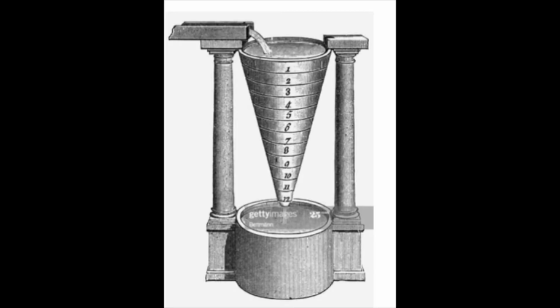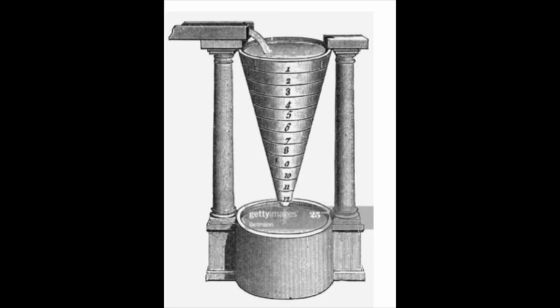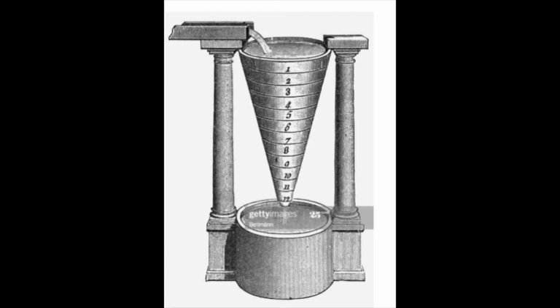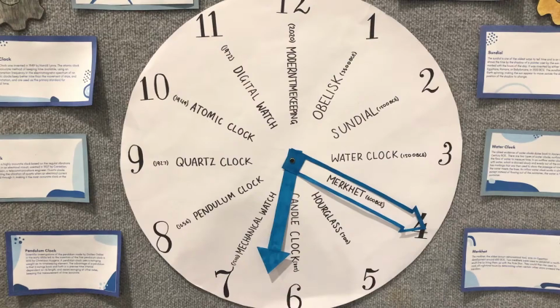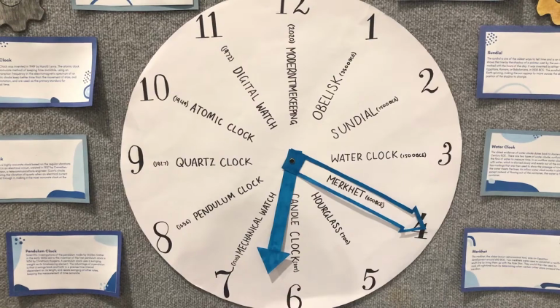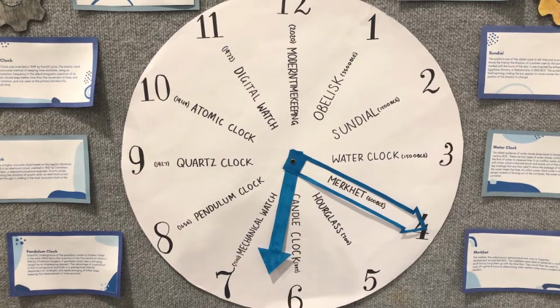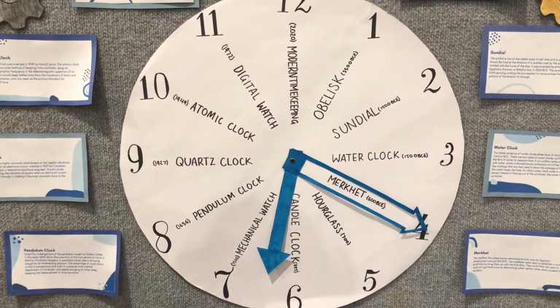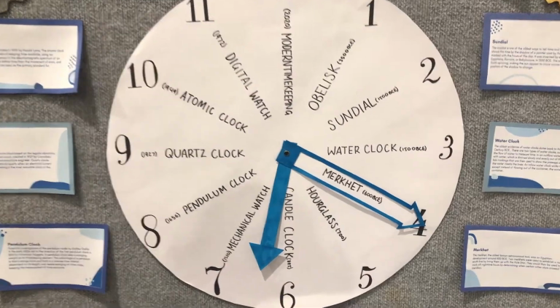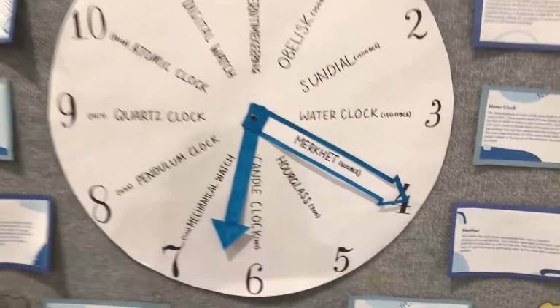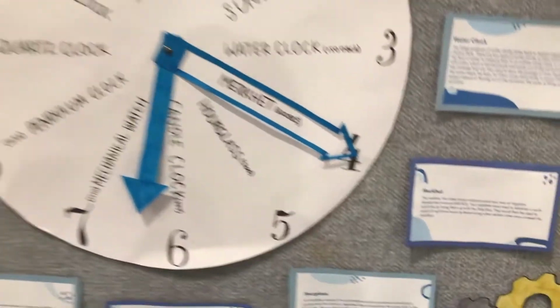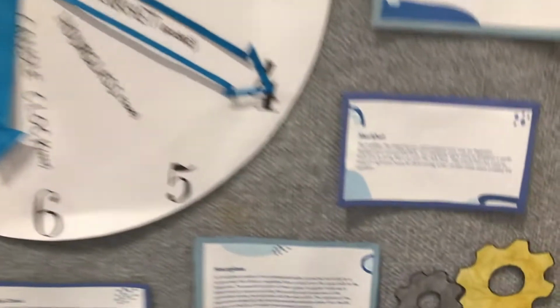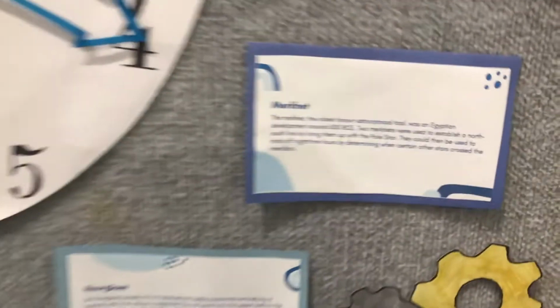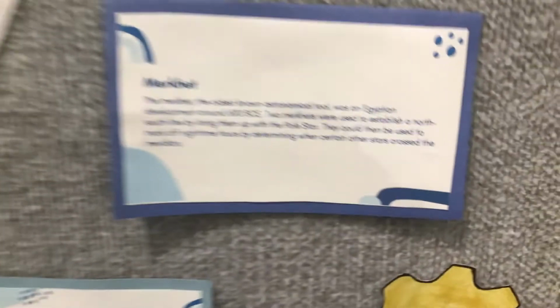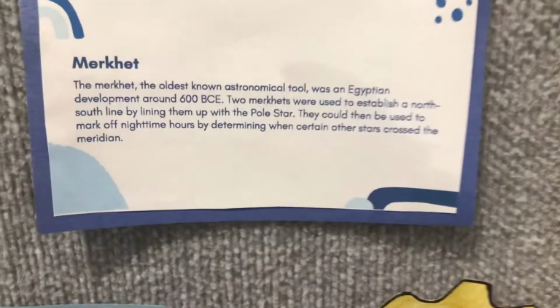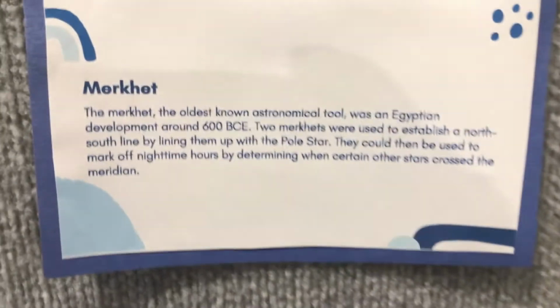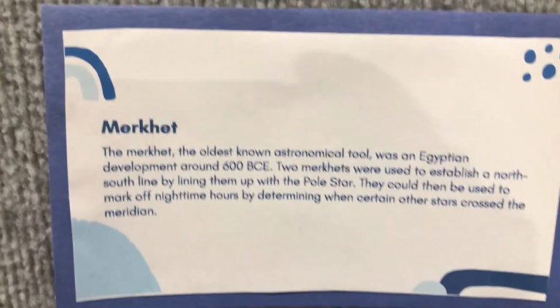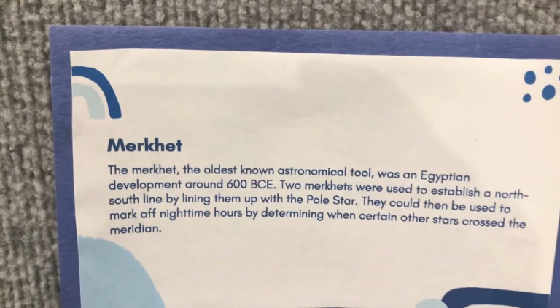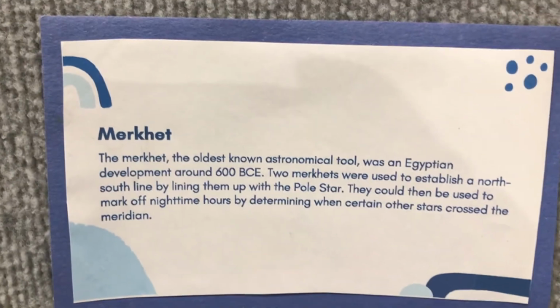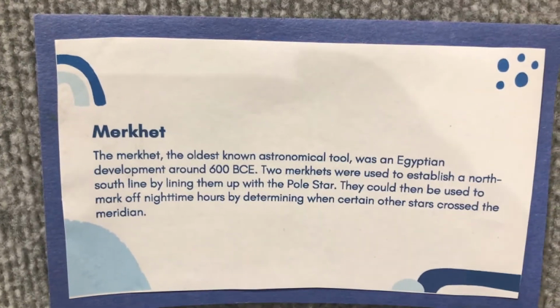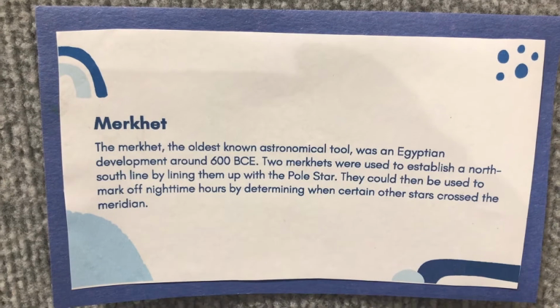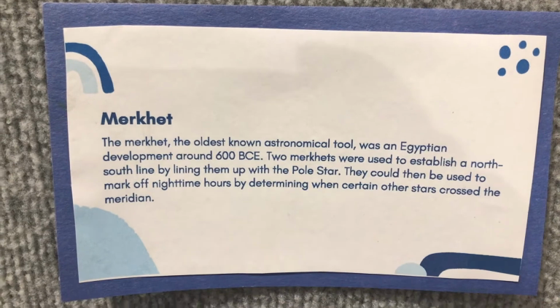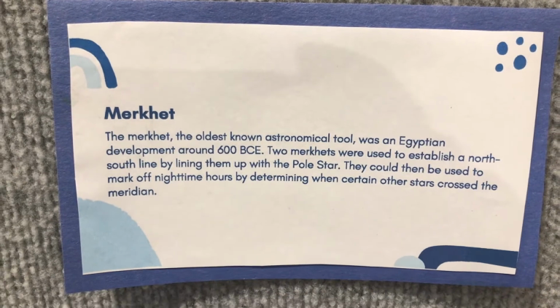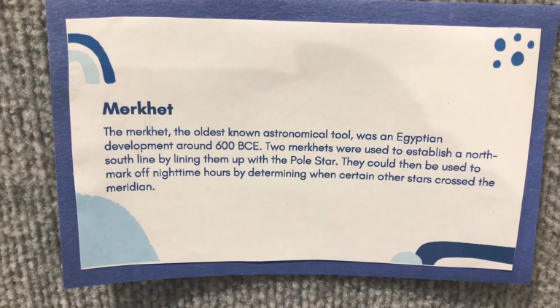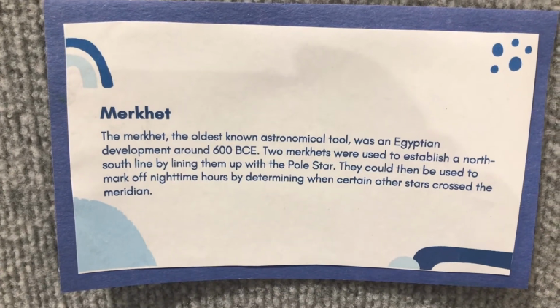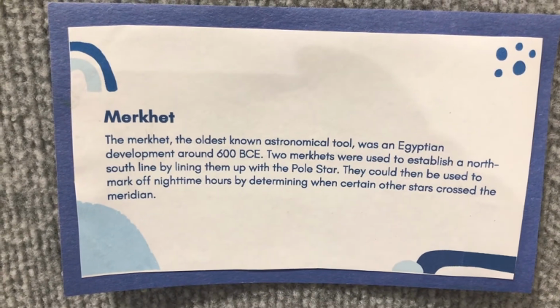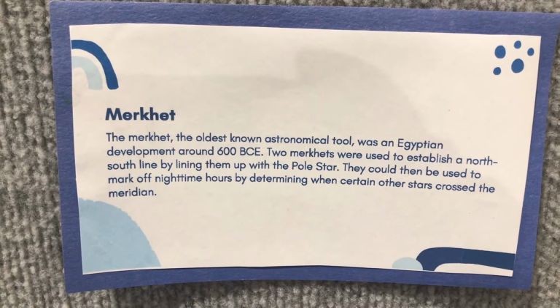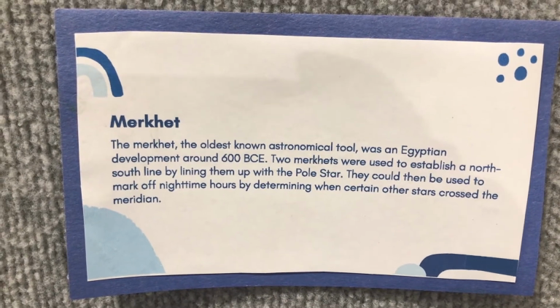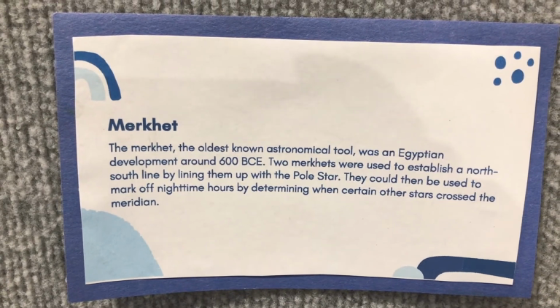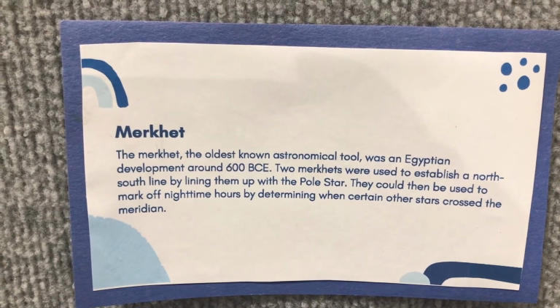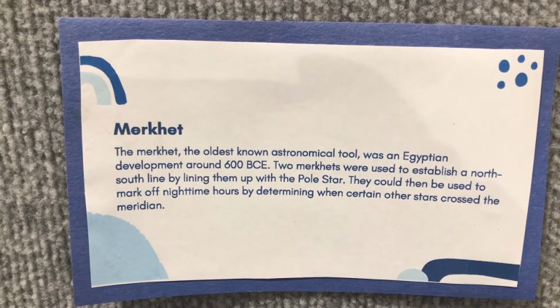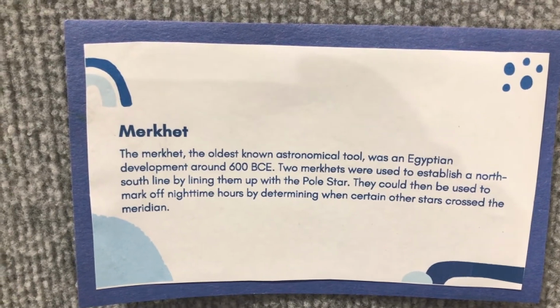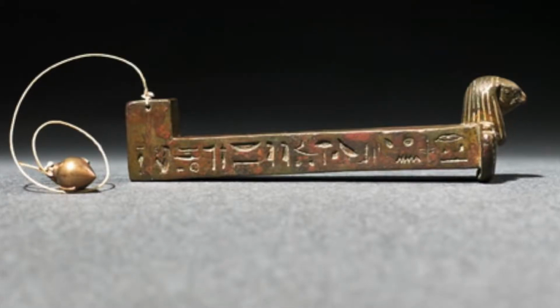In 600 BCE, the Egyptians developed the oldest known astronomical tool, the merkit, used to mark off nighttime hours by determining when certain stars crossed the path of the device.